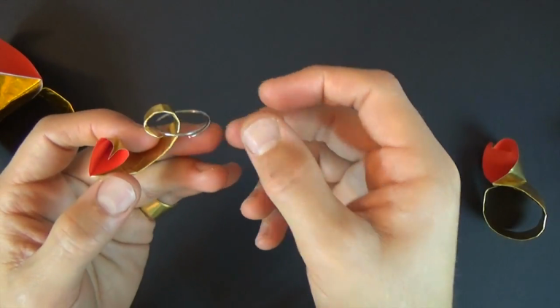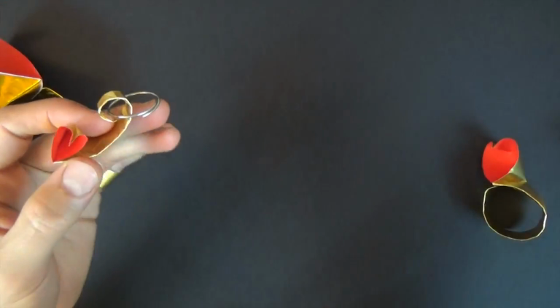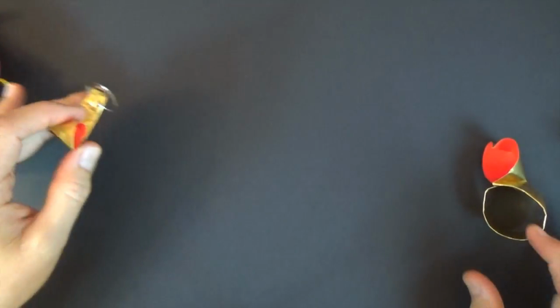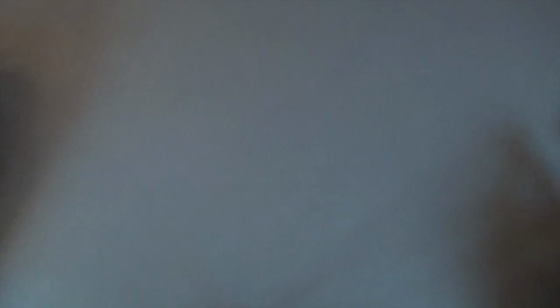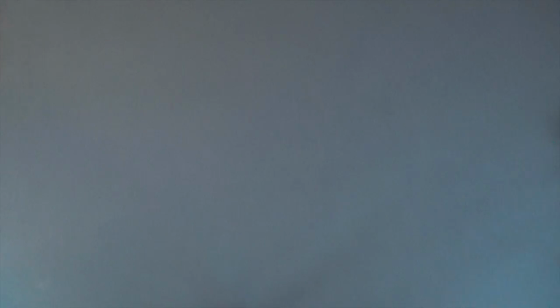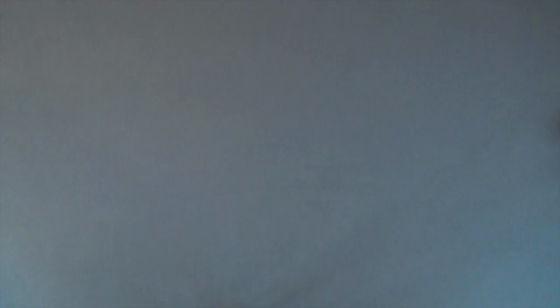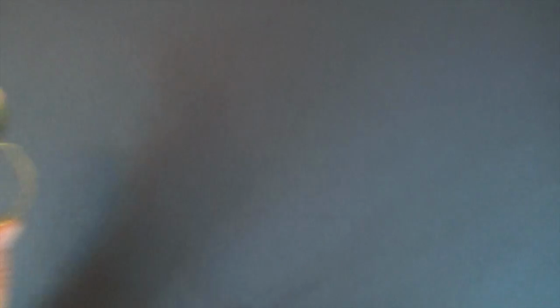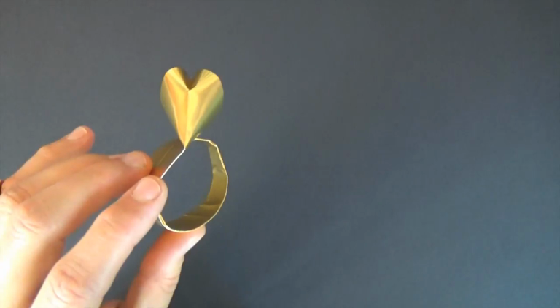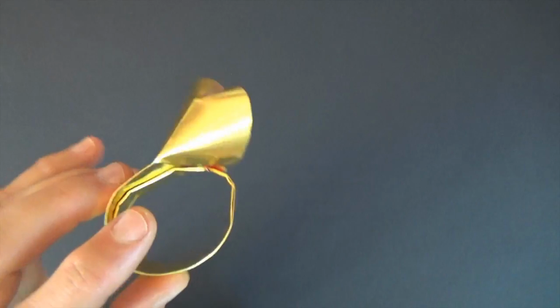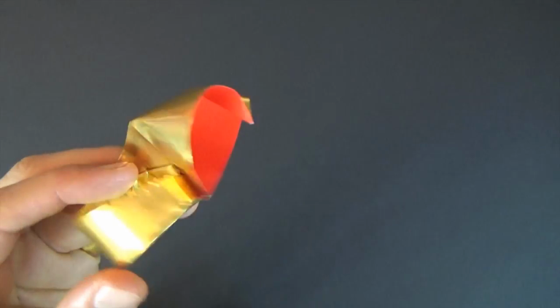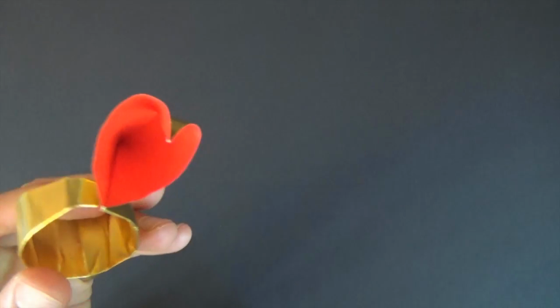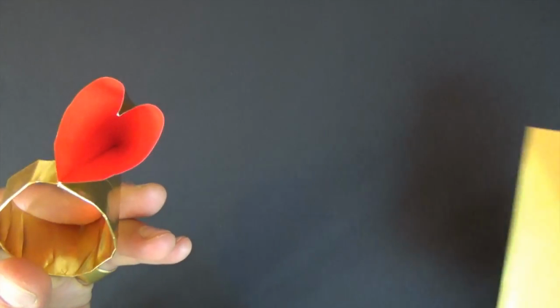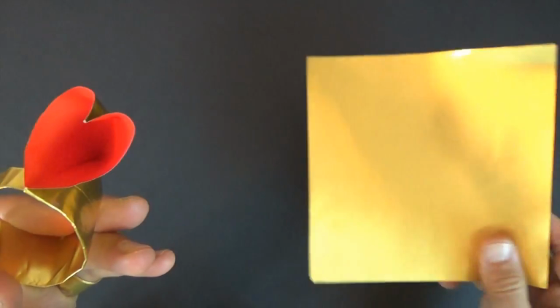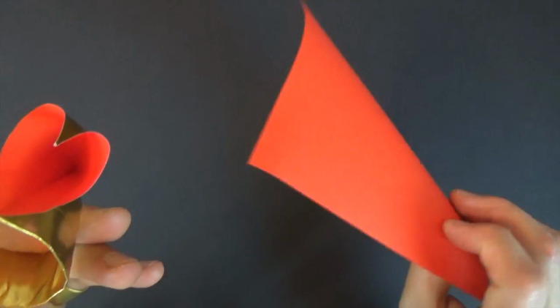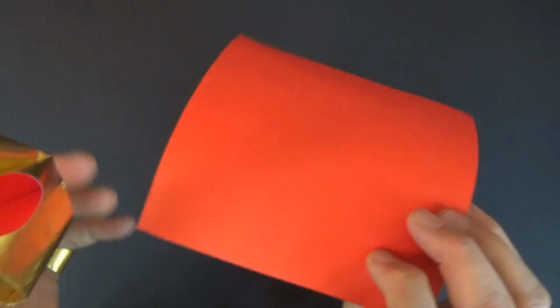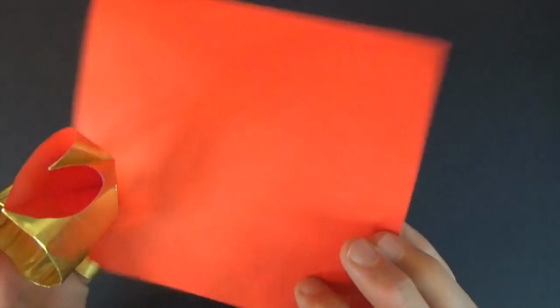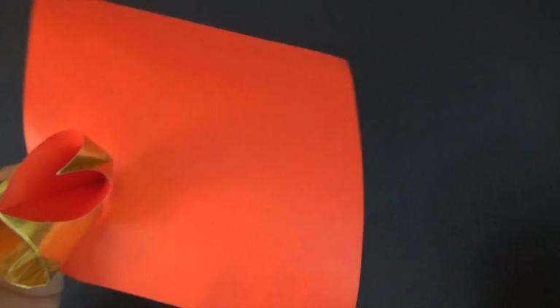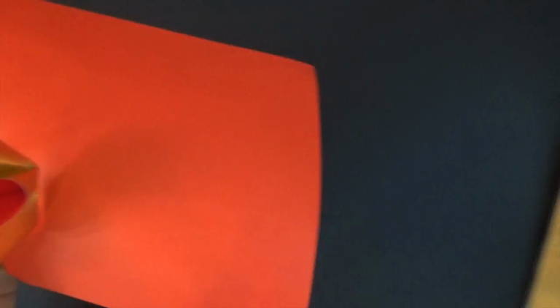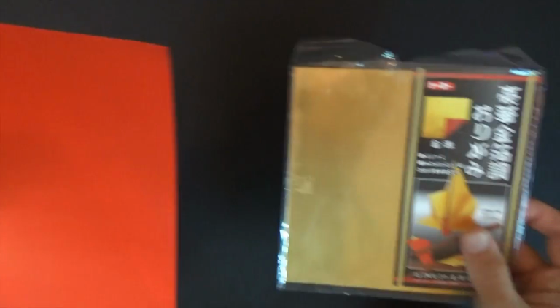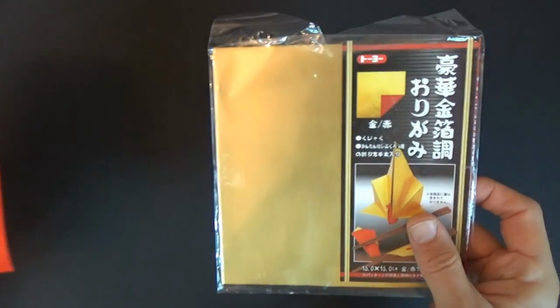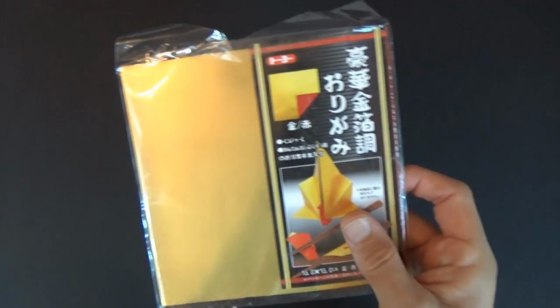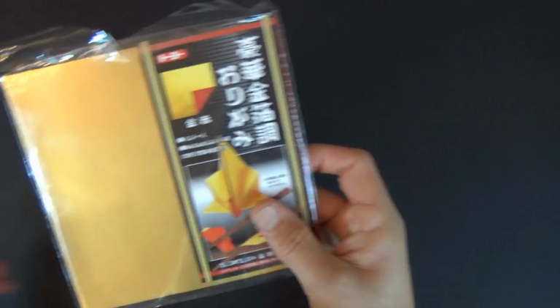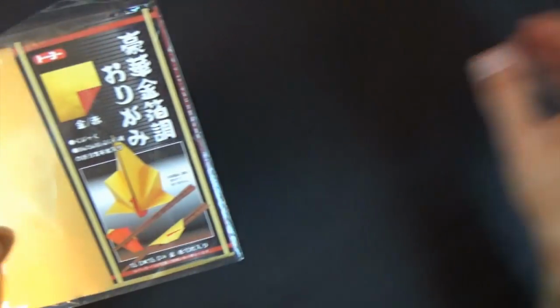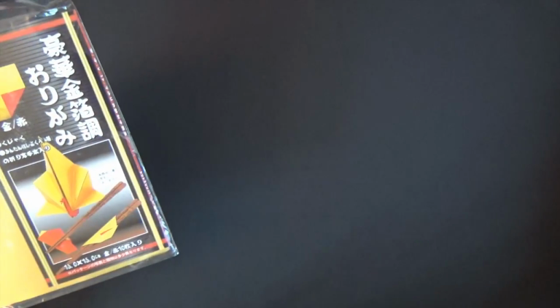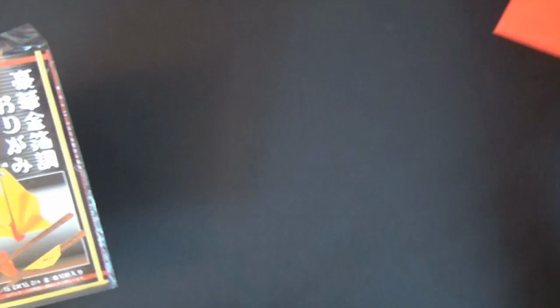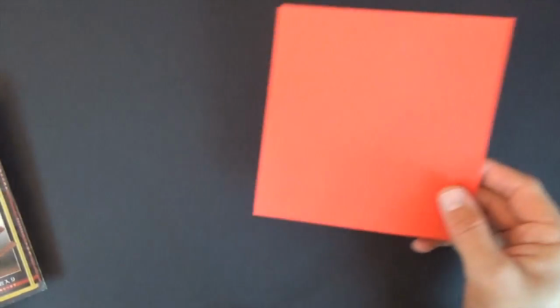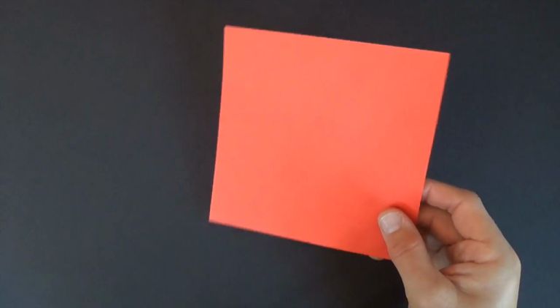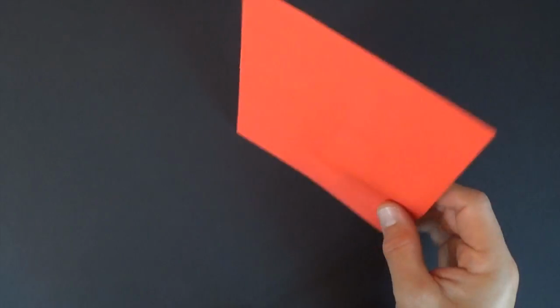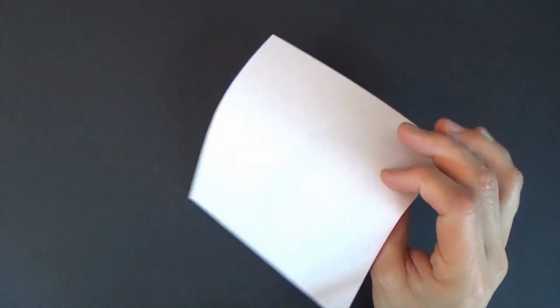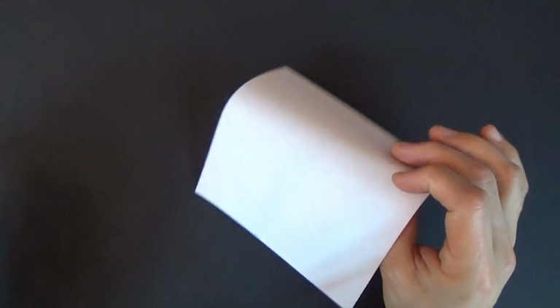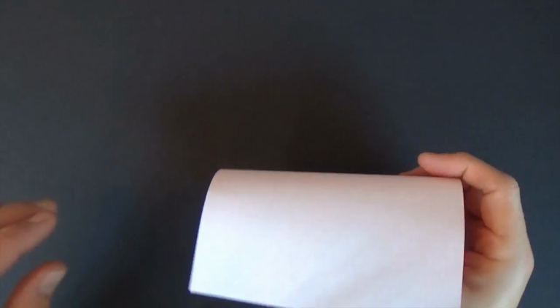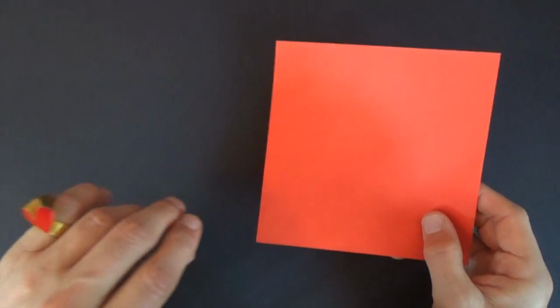Want to learn how to fold it? Ready, set, here goes. So for this ring, I used a six inch square of this fancy duo paper, which I bought on Amazon. But for the purposes of this tutorial, I'm going to show you from an ordinary six inch square of Kami.